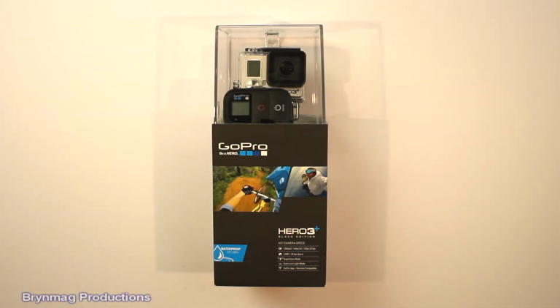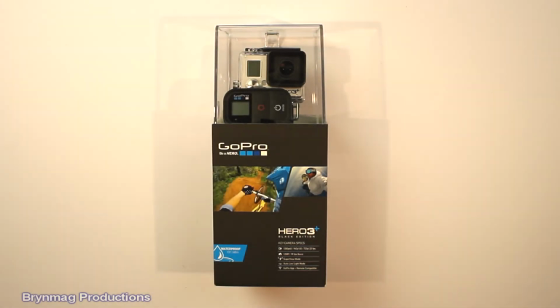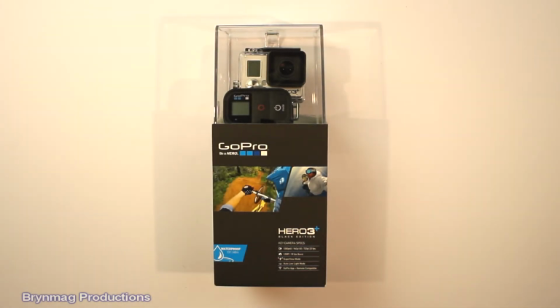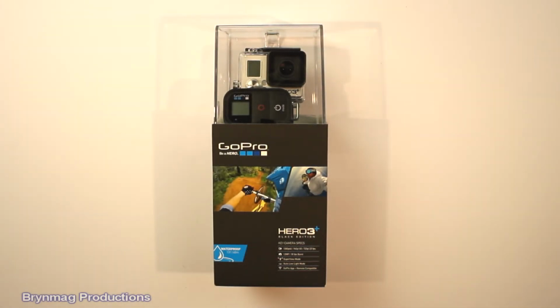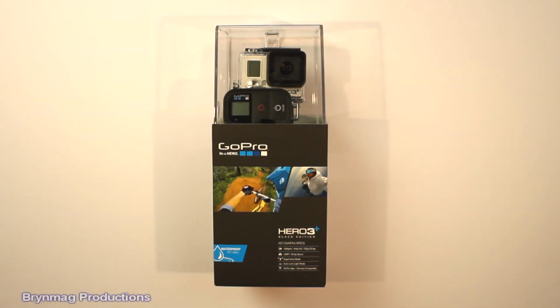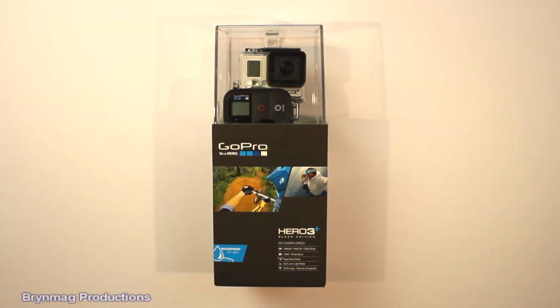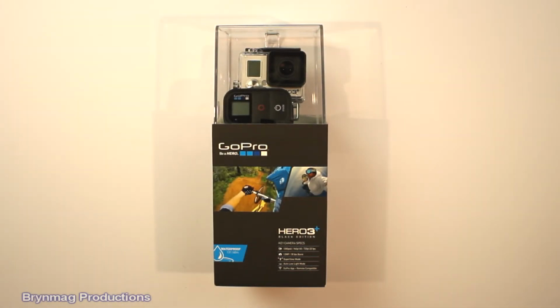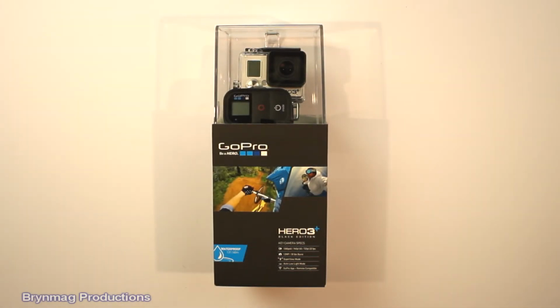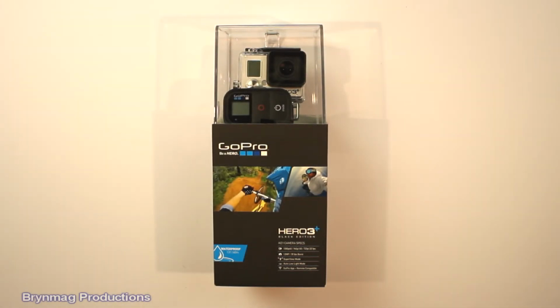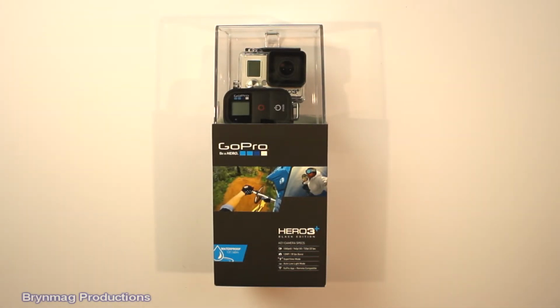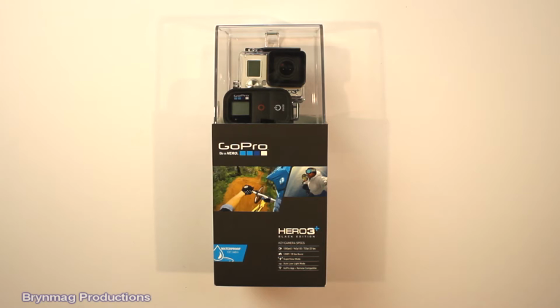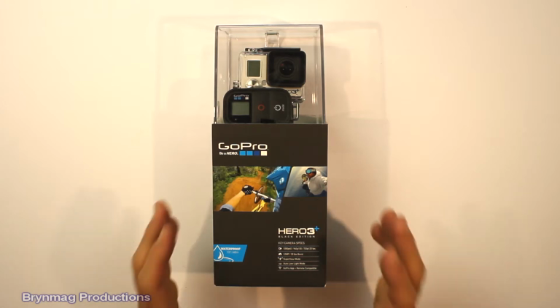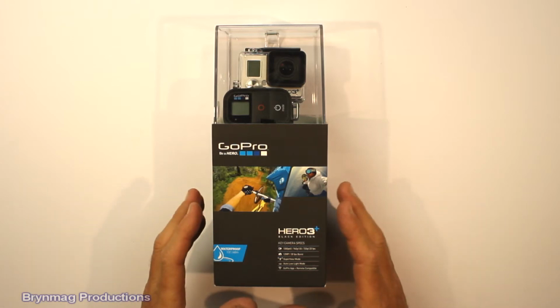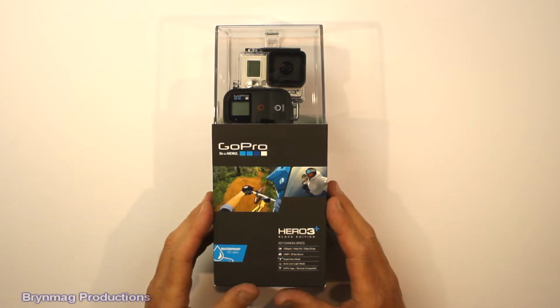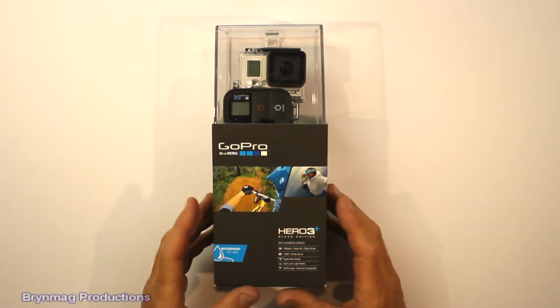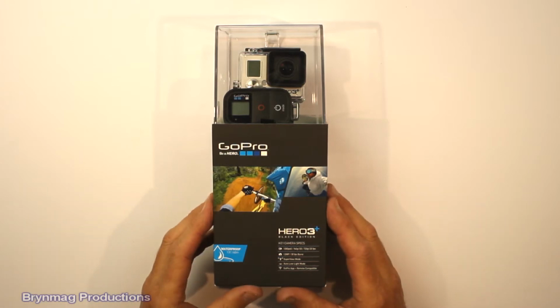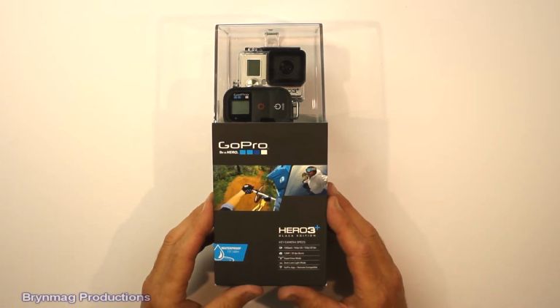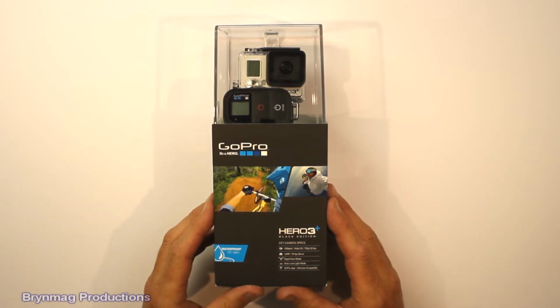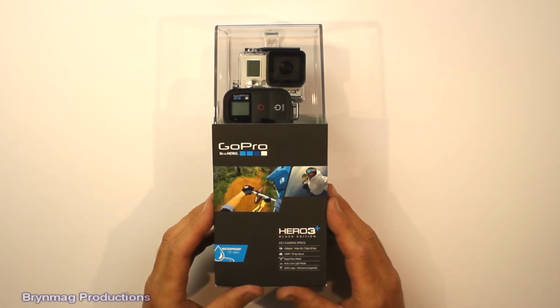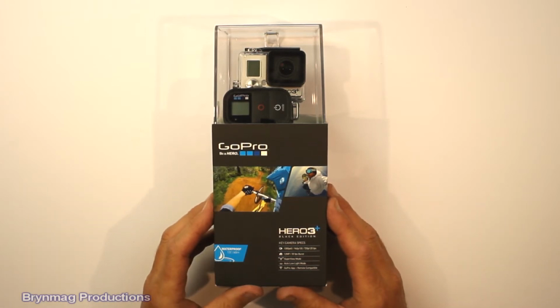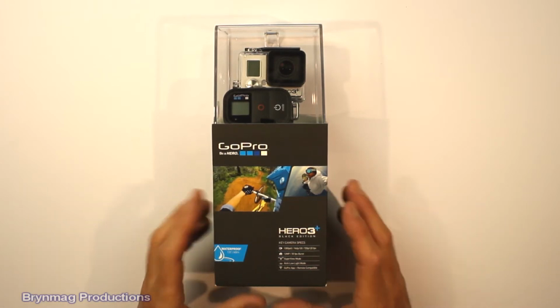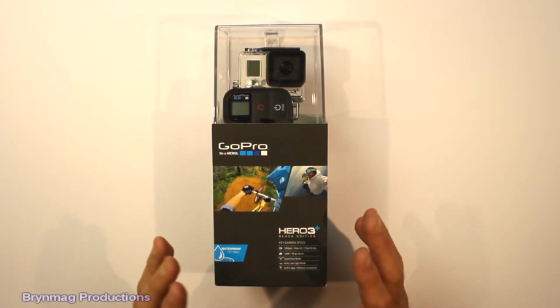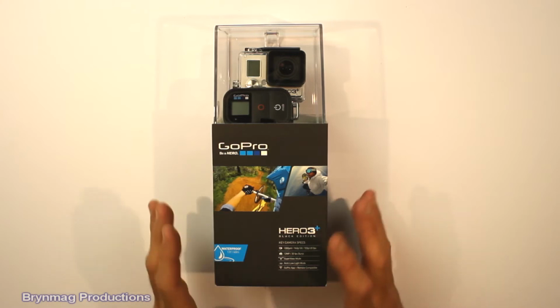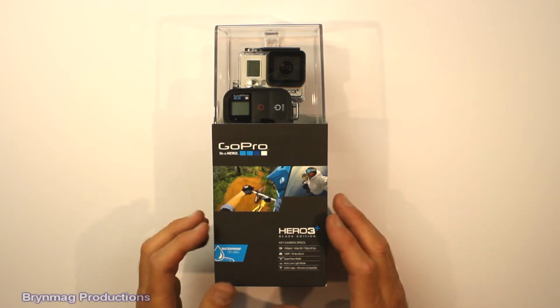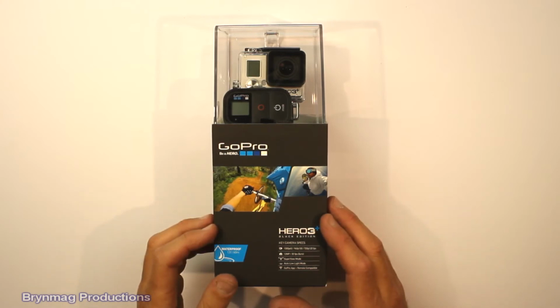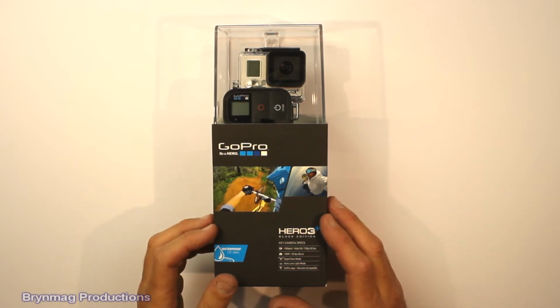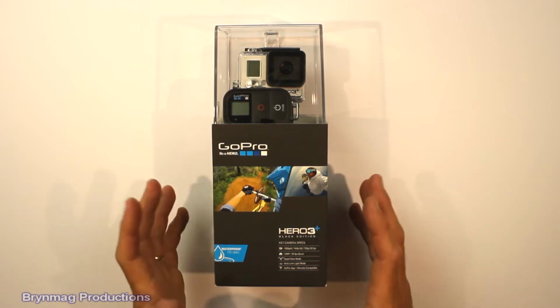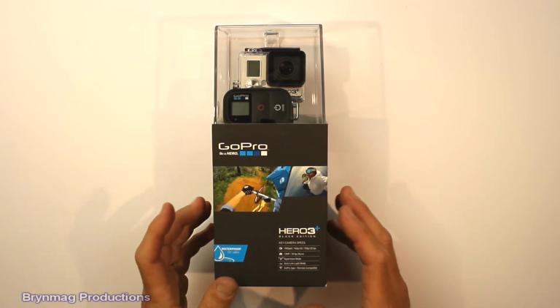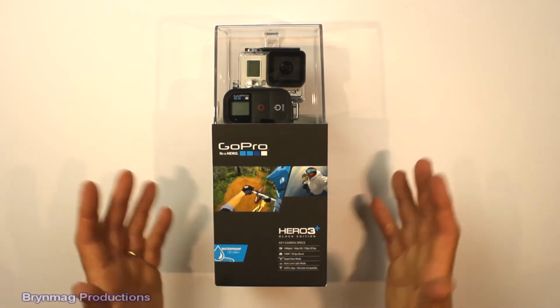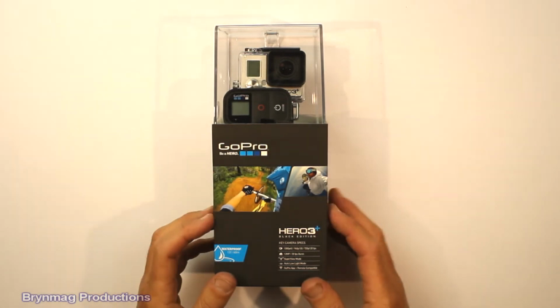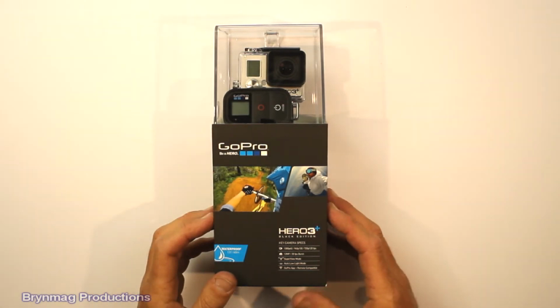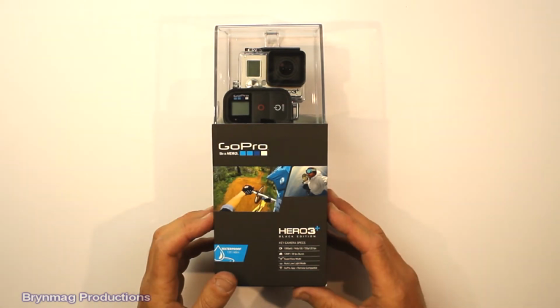Hi everyone, this is Bren. This is just a quick unboxing of the new GoPro Hero 3 Plus Black Edition. We'll have a quick look at some of the features on the outside of the box, then we'll open up and see what's inside.